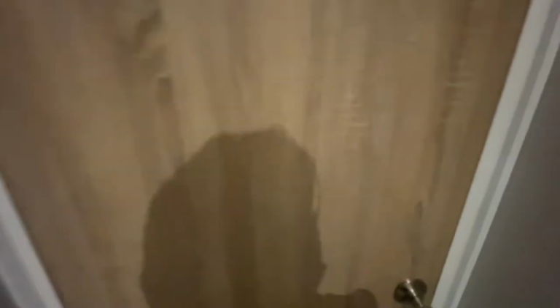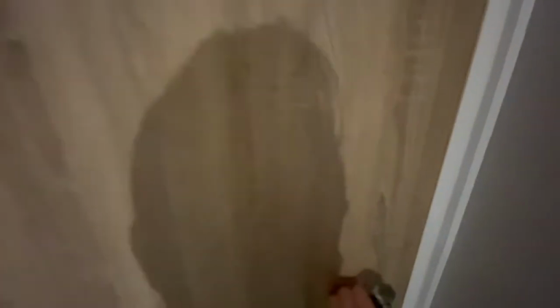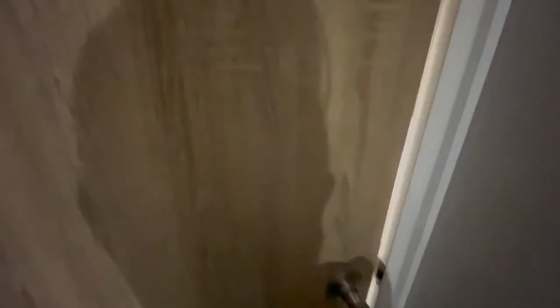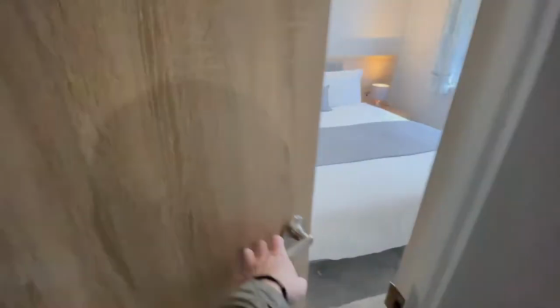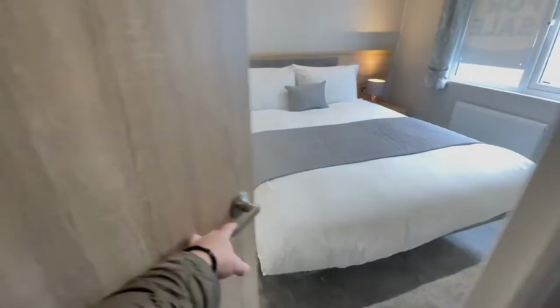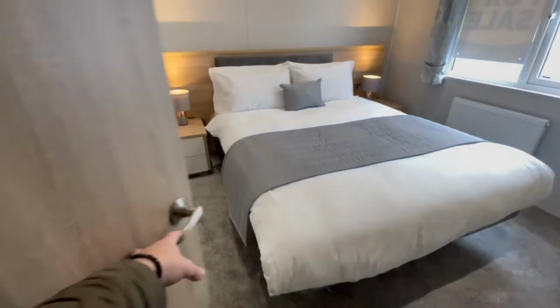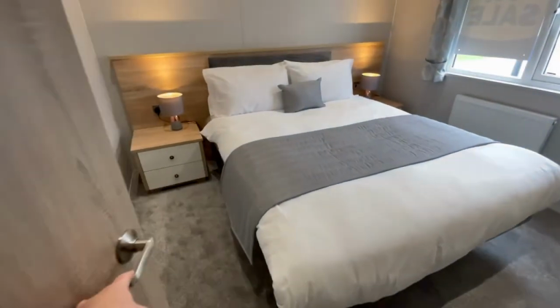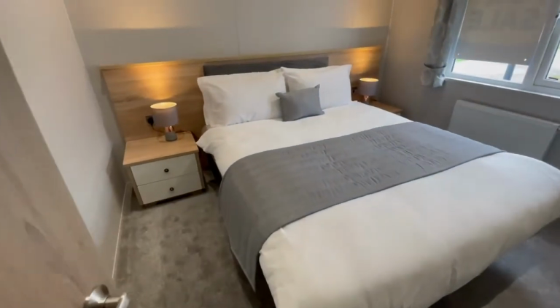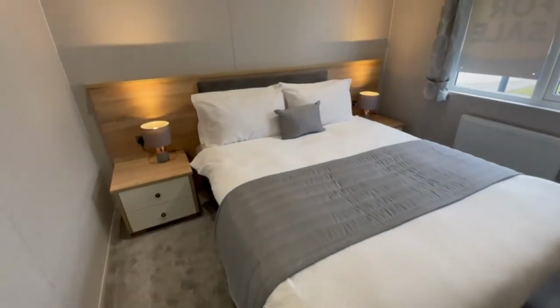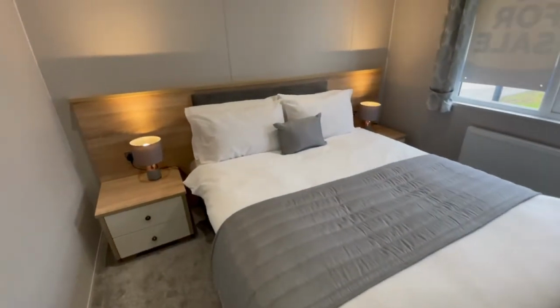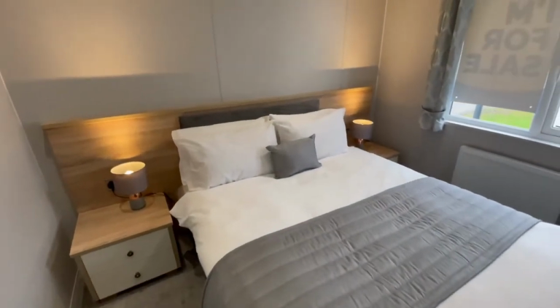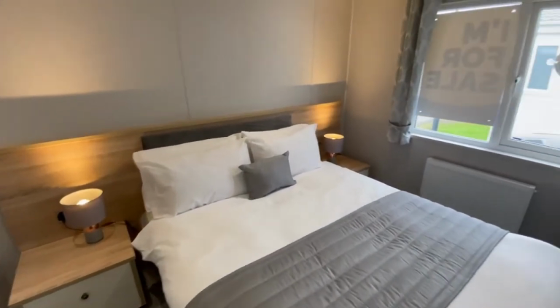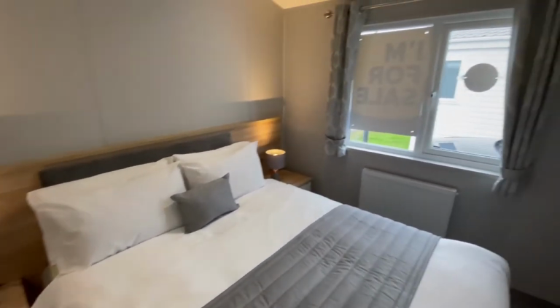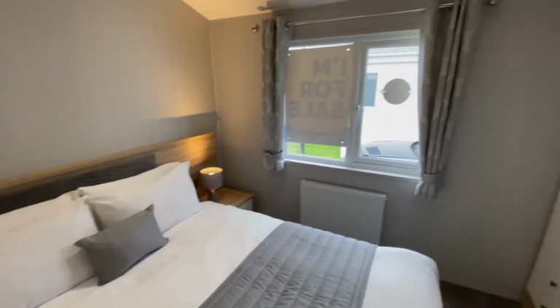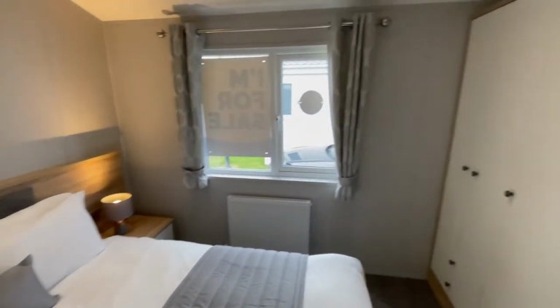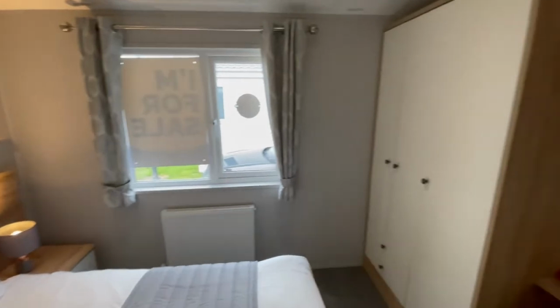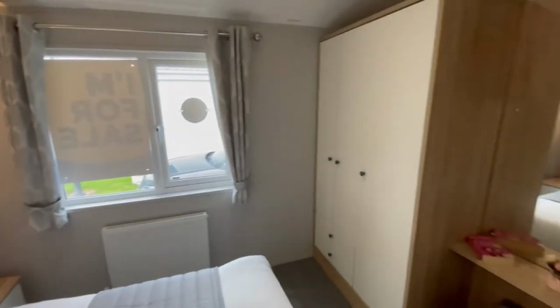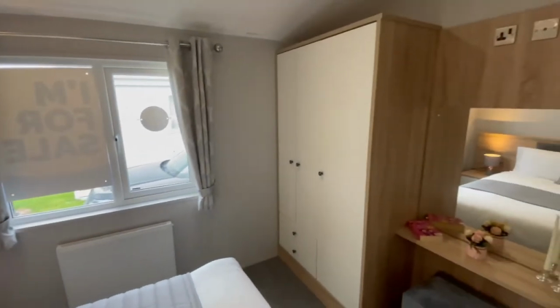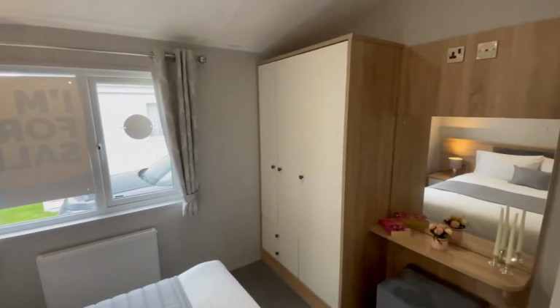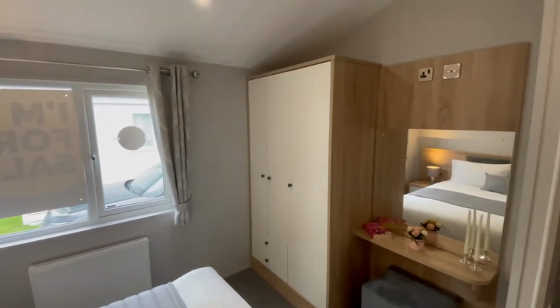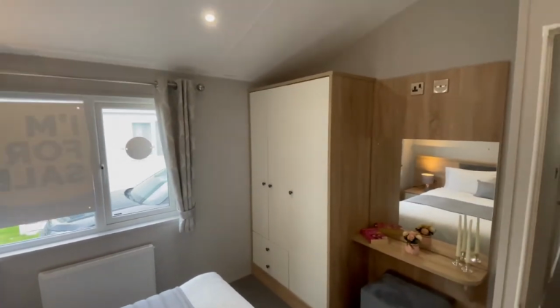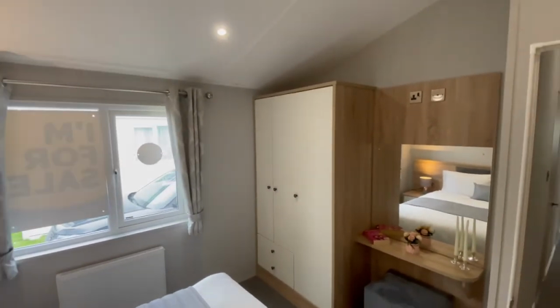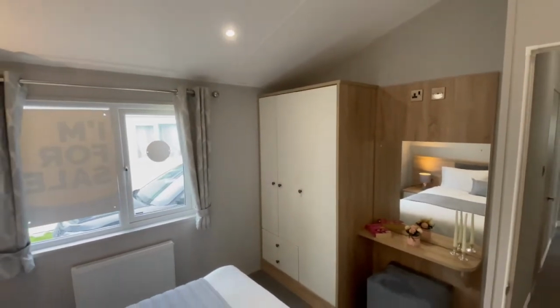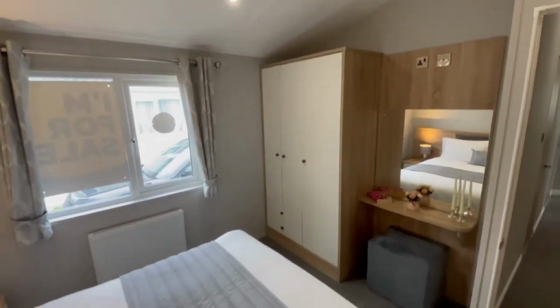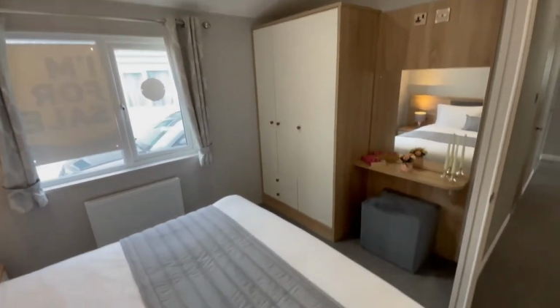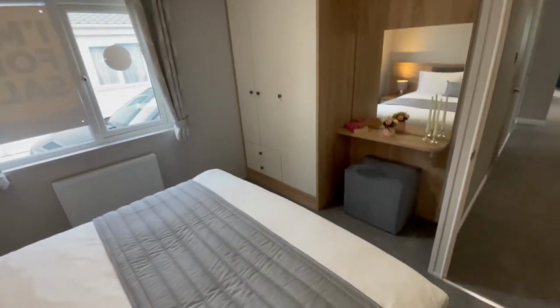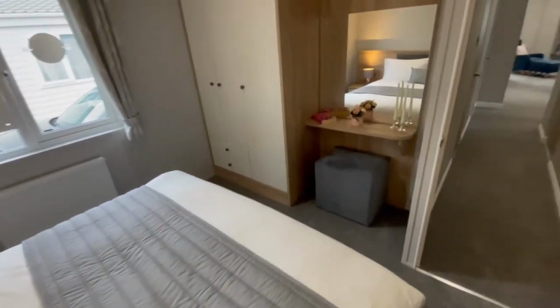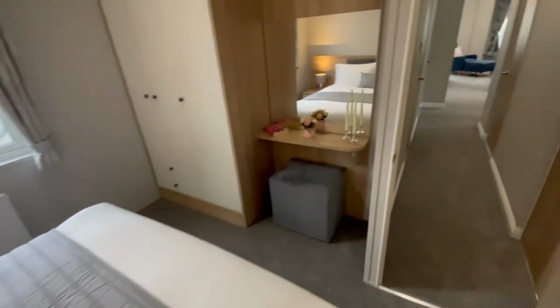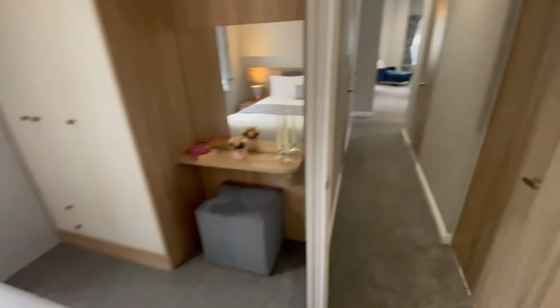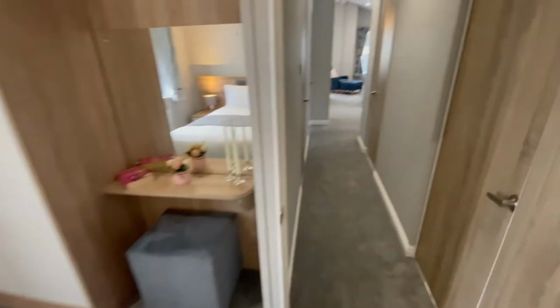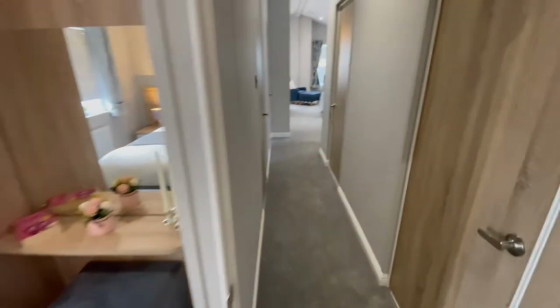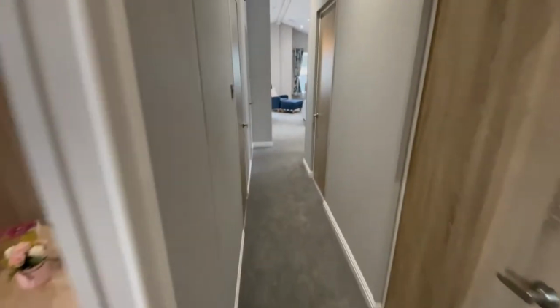First twin bedroom with double bed, sit-down vanity area, a large wardrobe and loads of space.